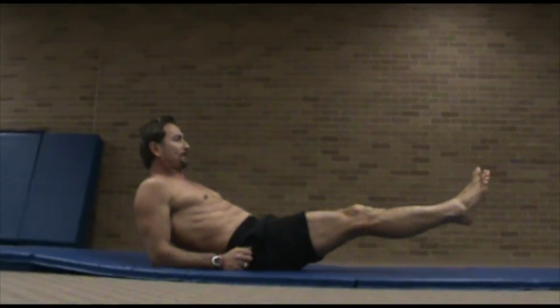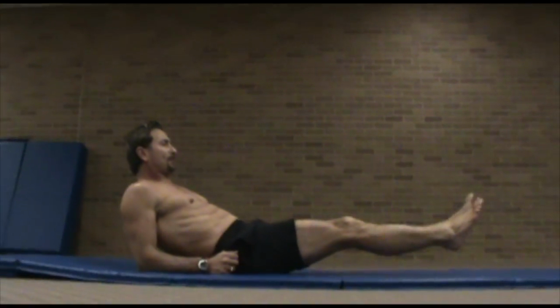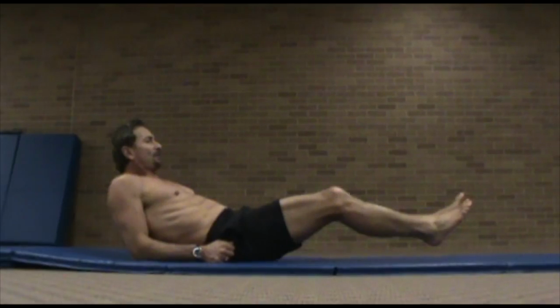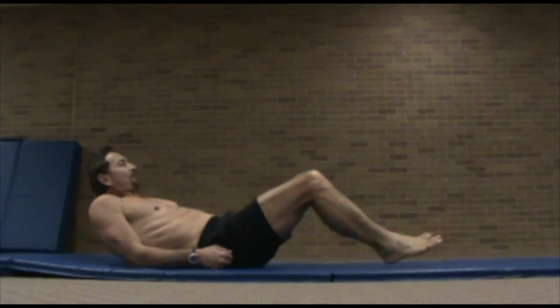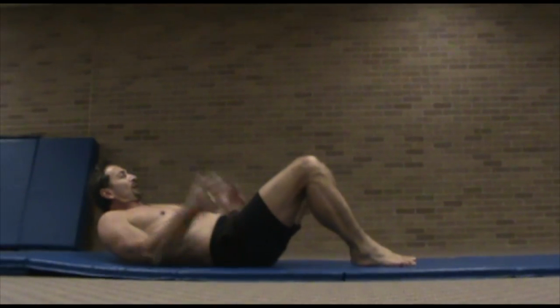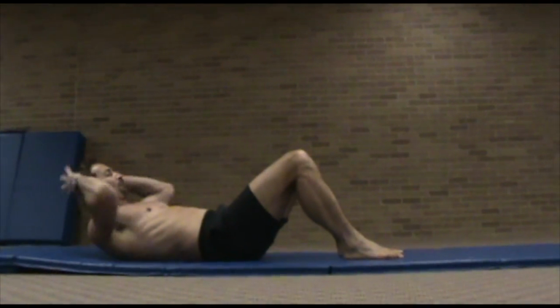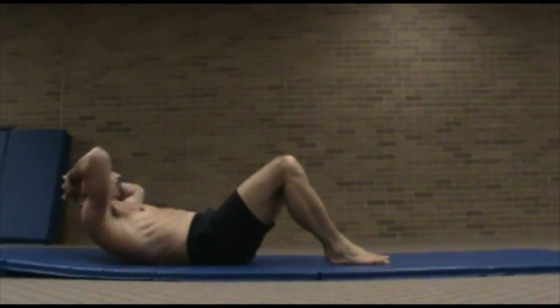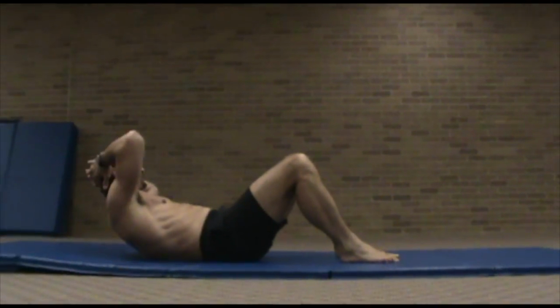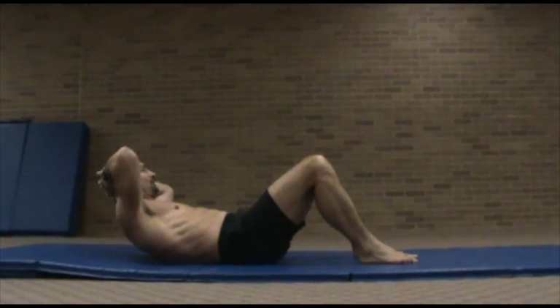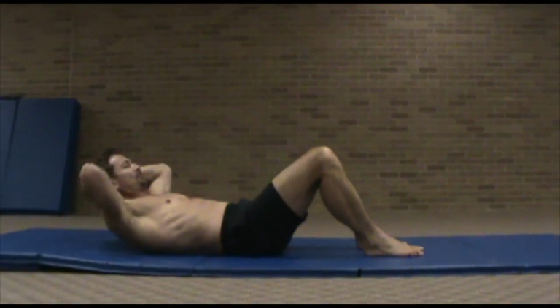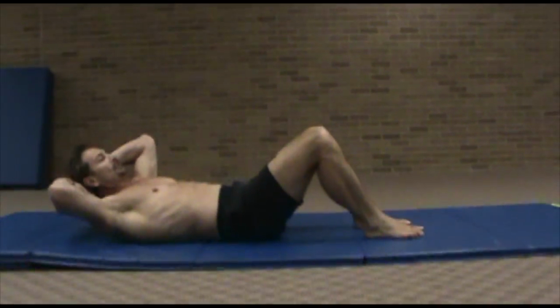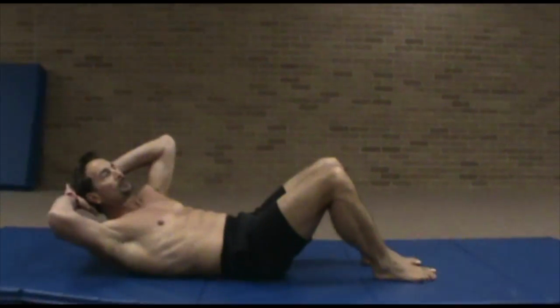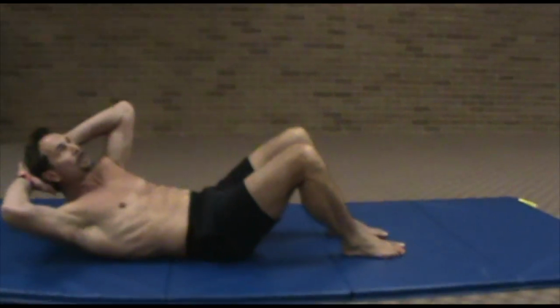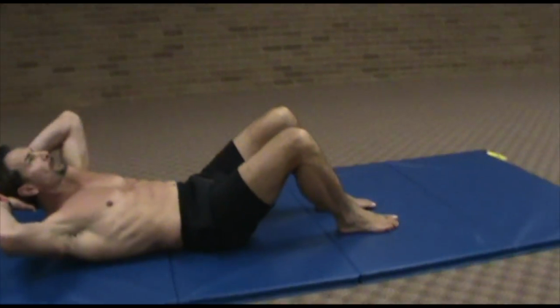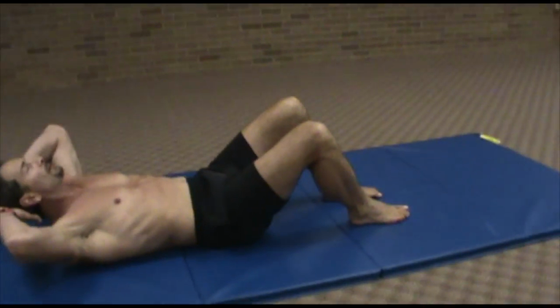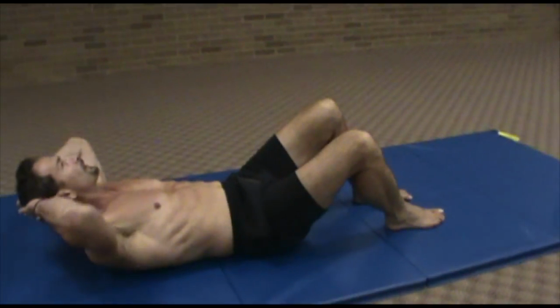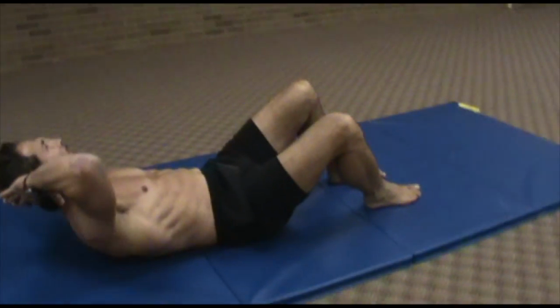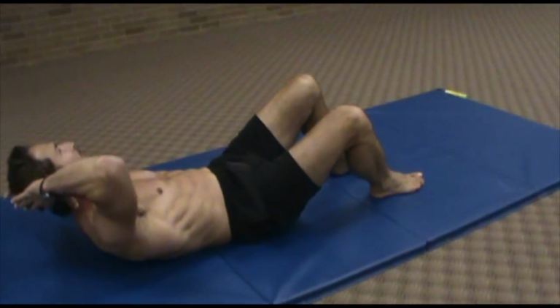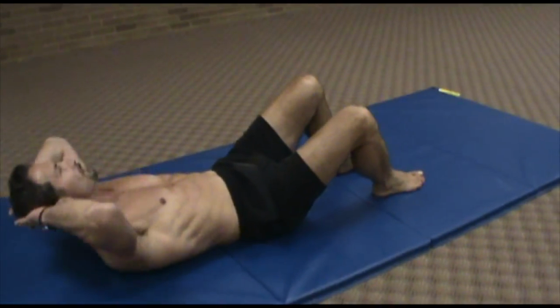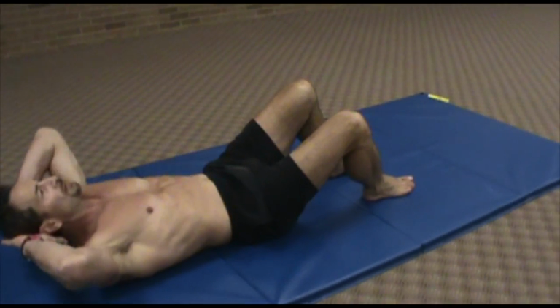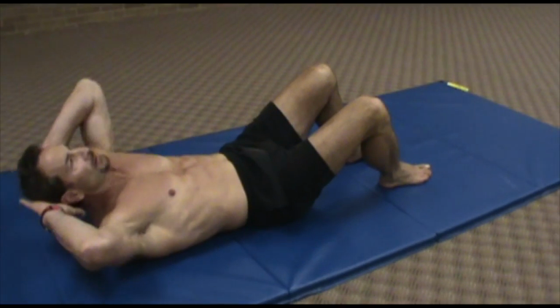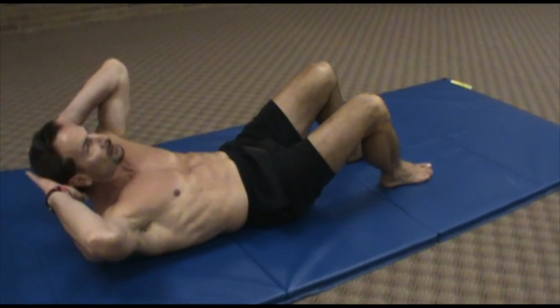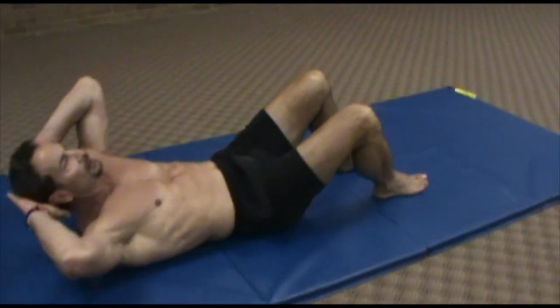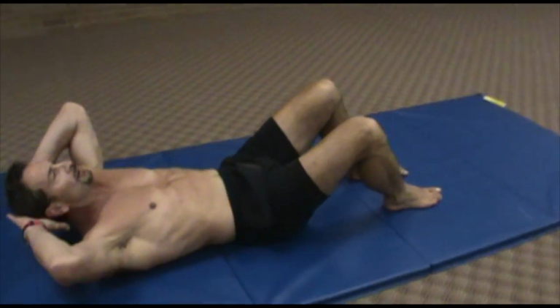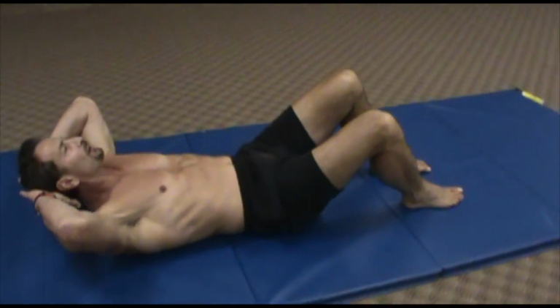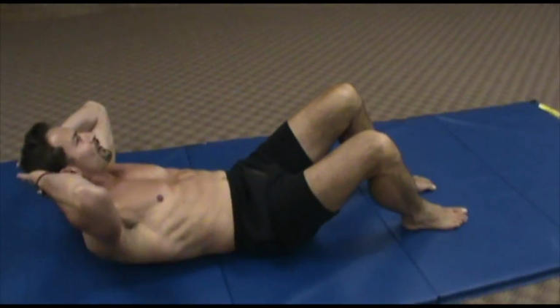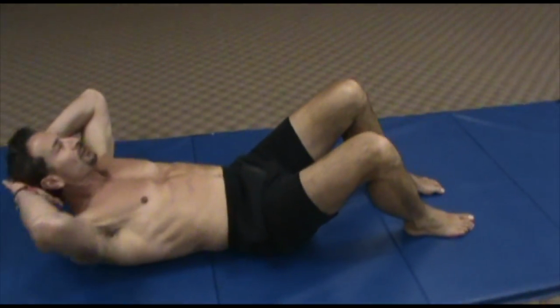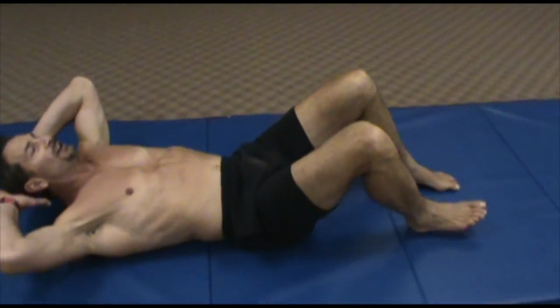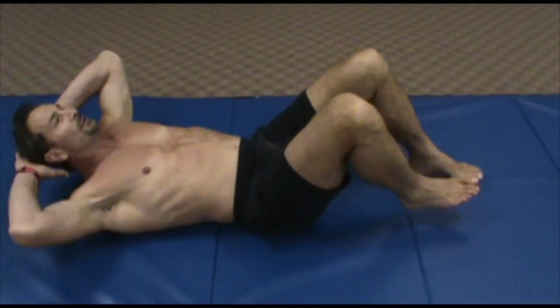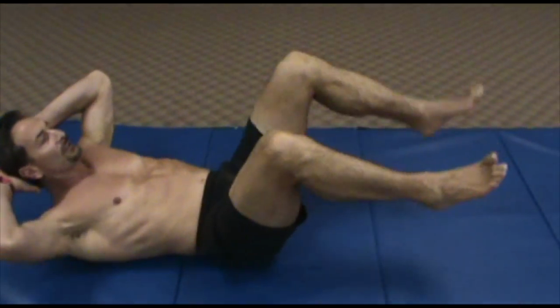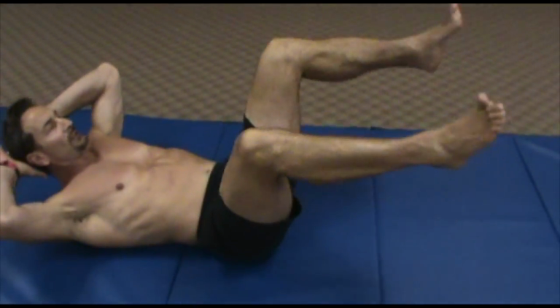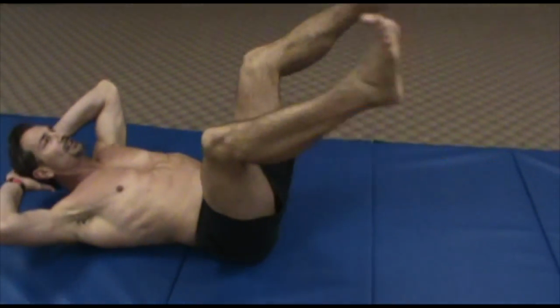Same with leg raisers. And now whenever you twist your upper body, whenever you twist like that, that's your obliques, and that's exactly what you want to do — train those obliques.